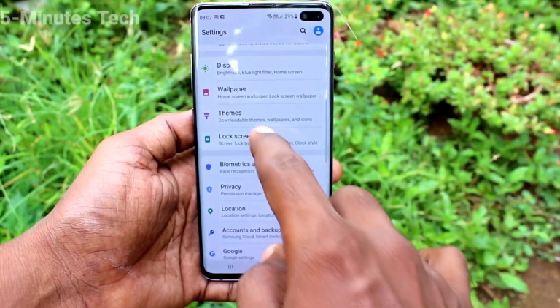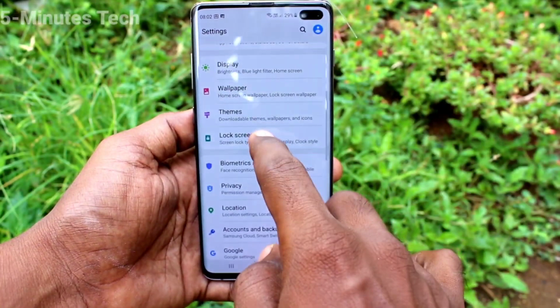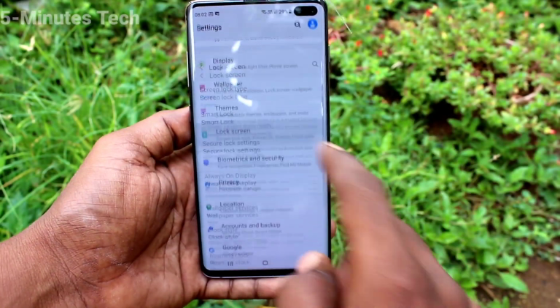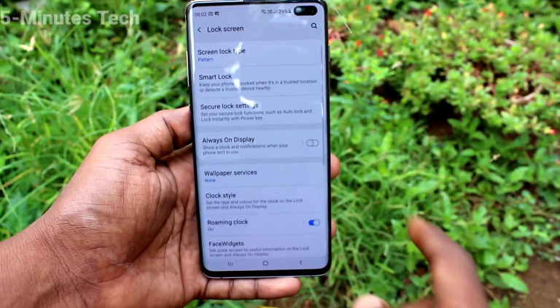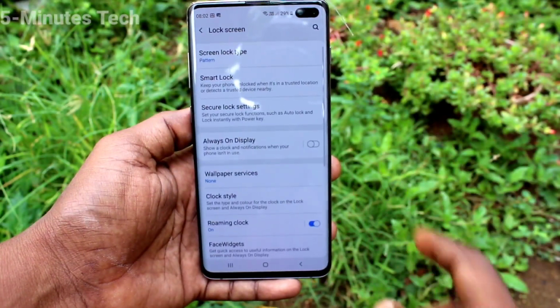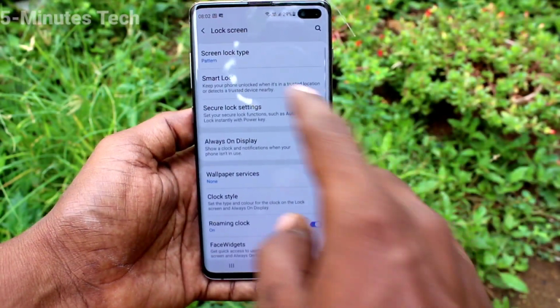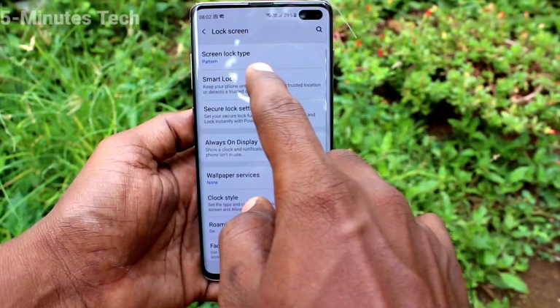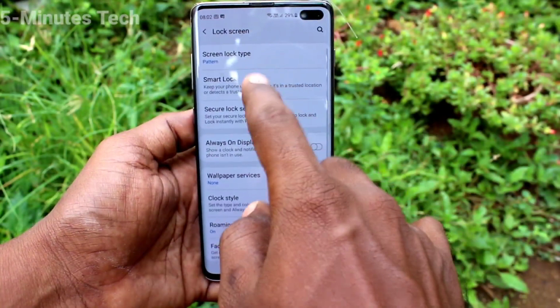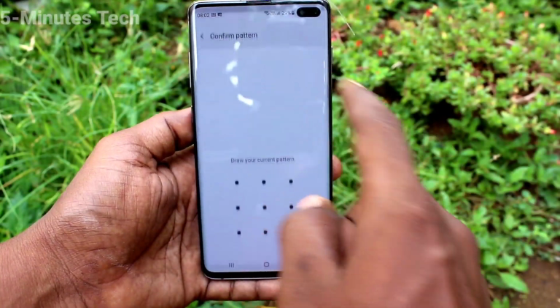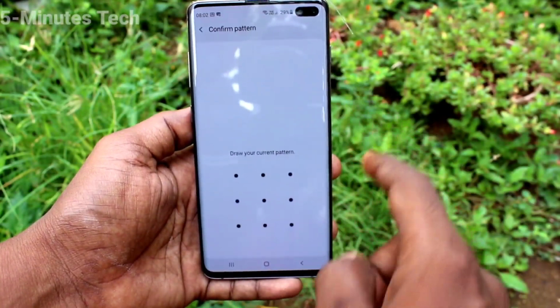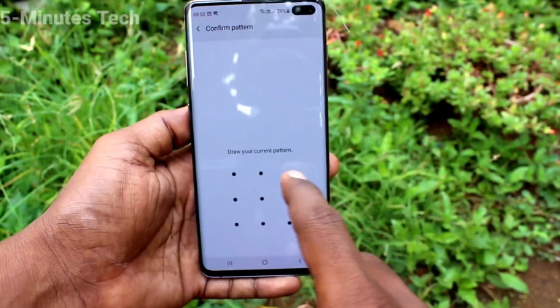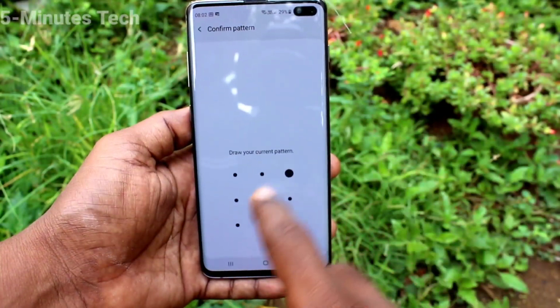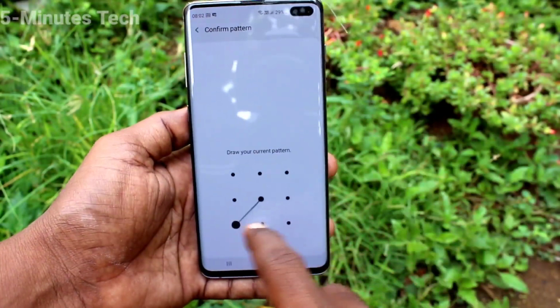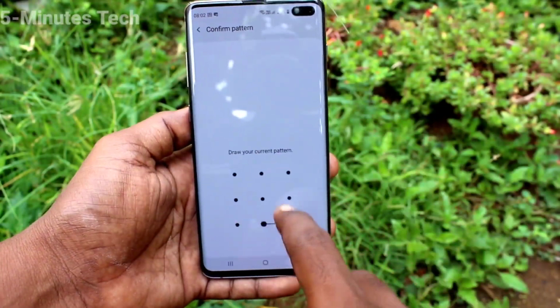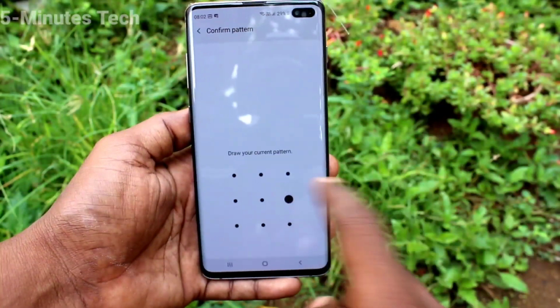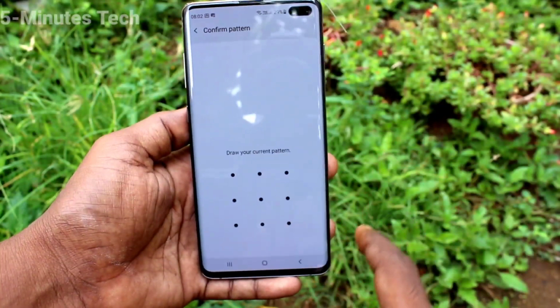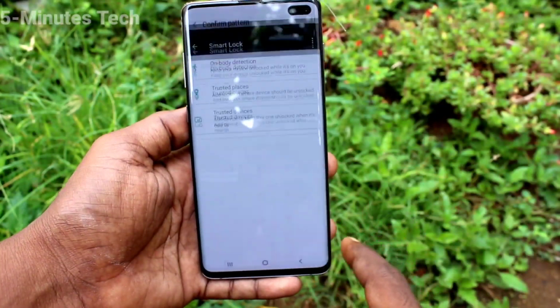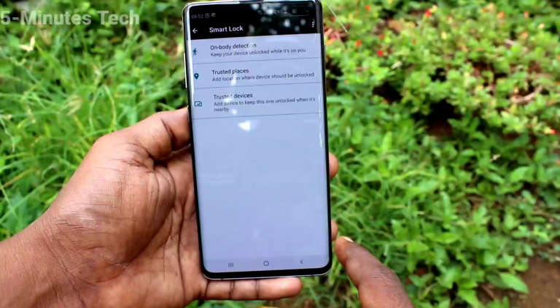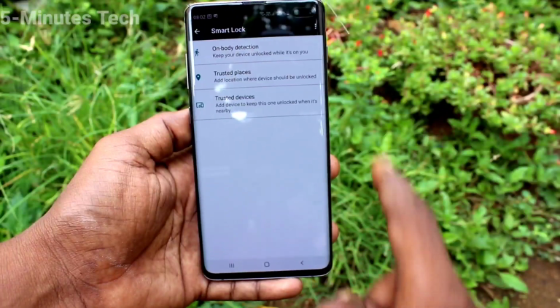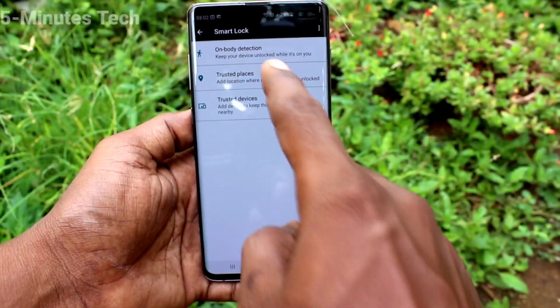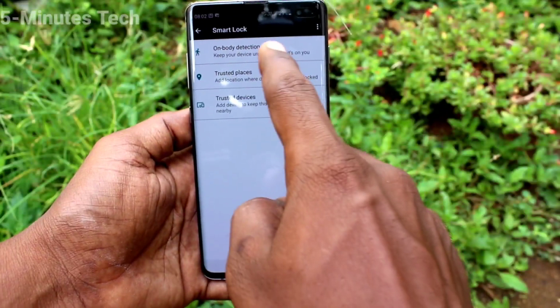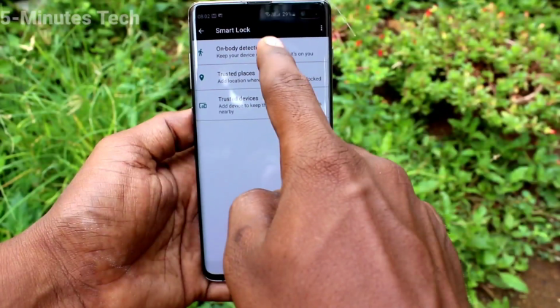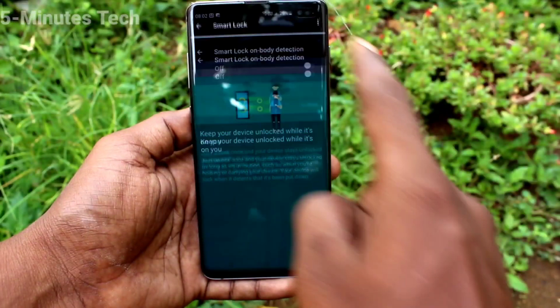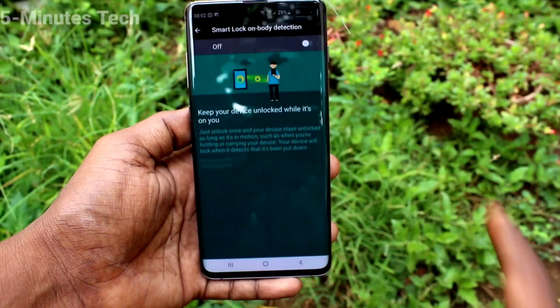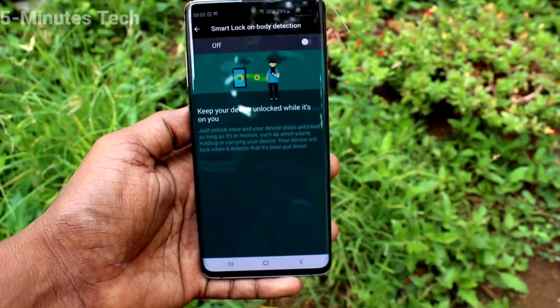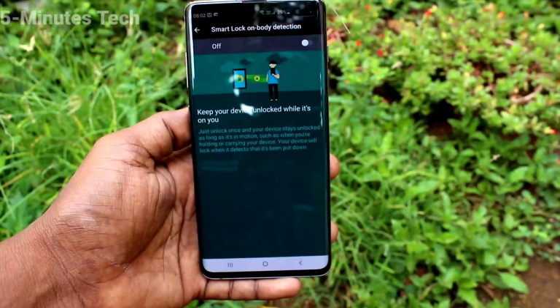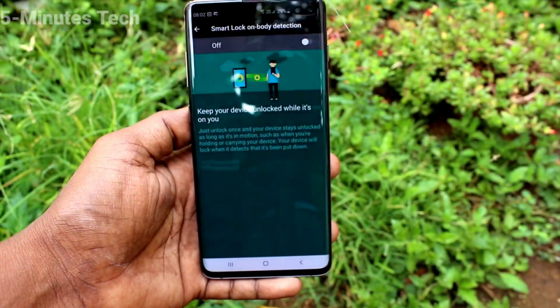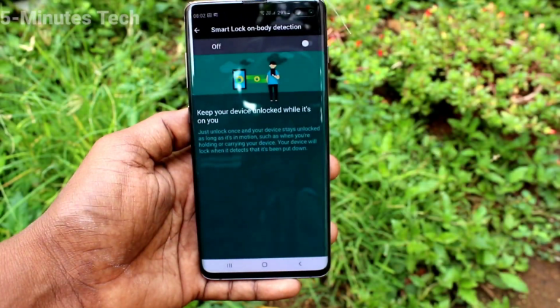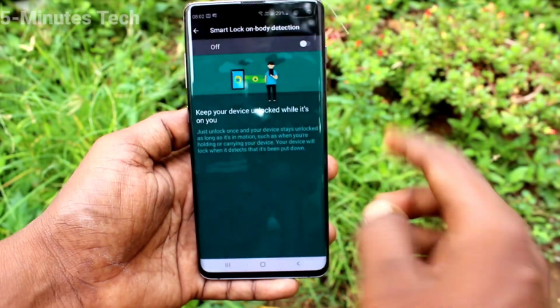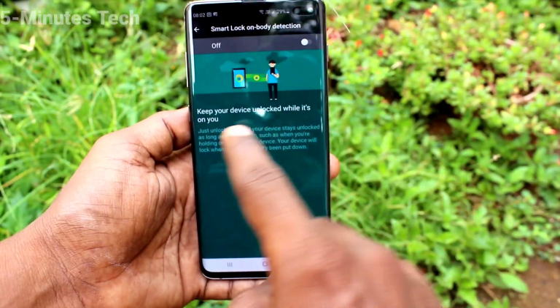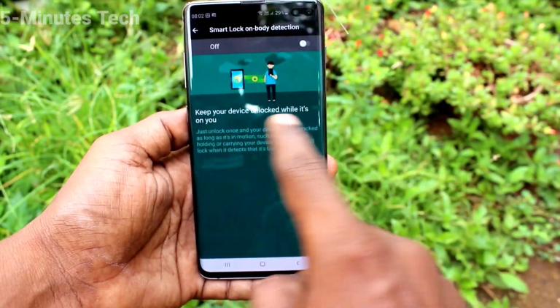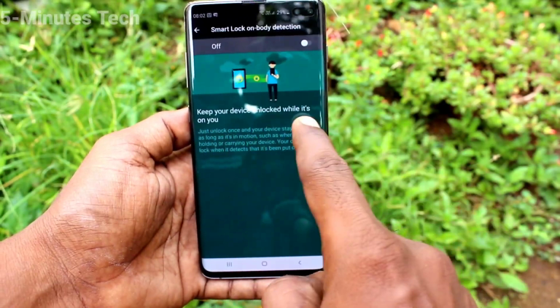Click on Lock Screen, then click on Smart Lock and draw the pattern for authentication. Now click on On Body Detection and turn on the button.